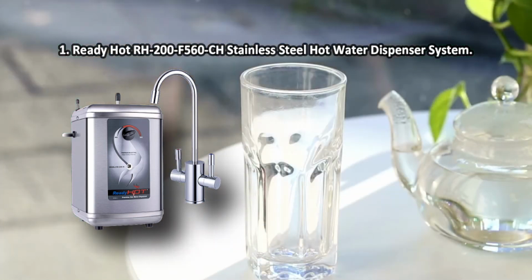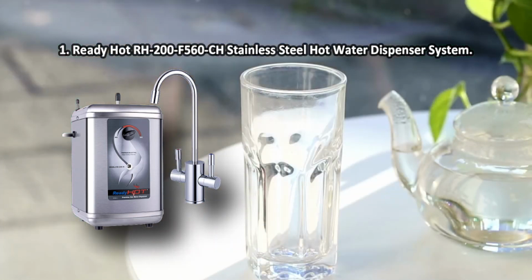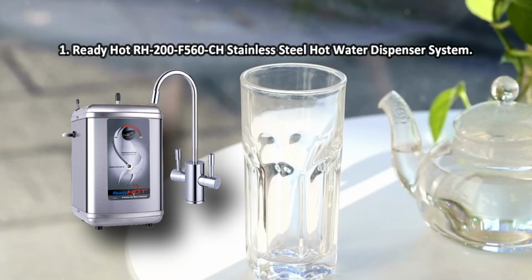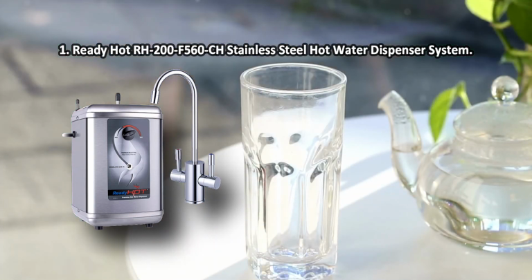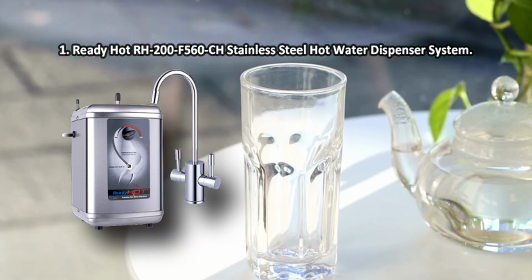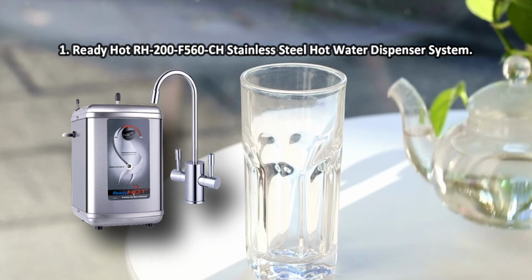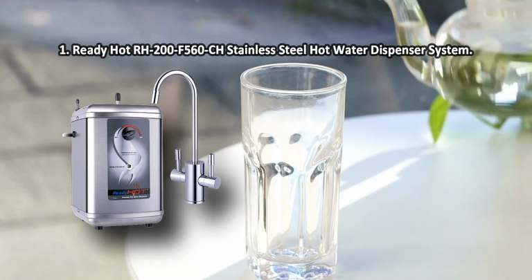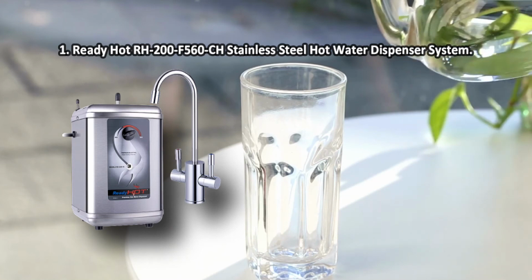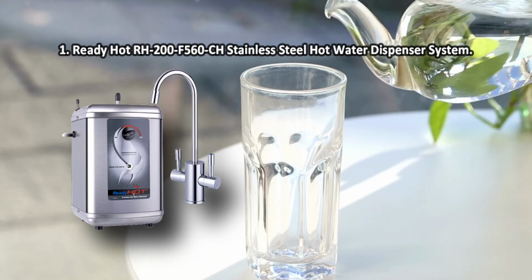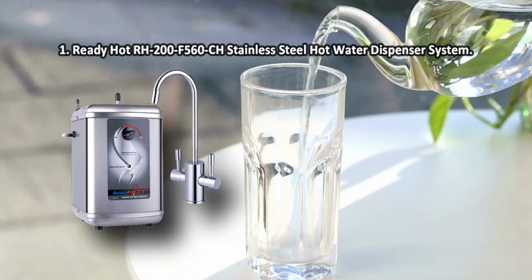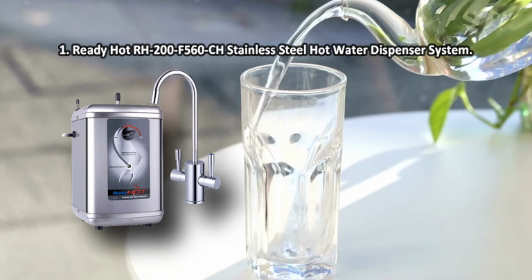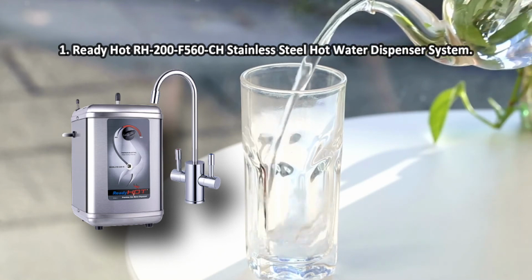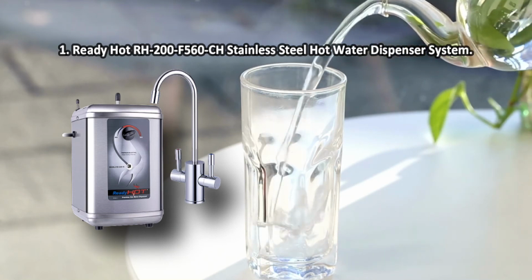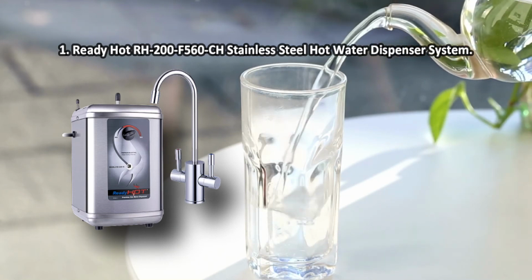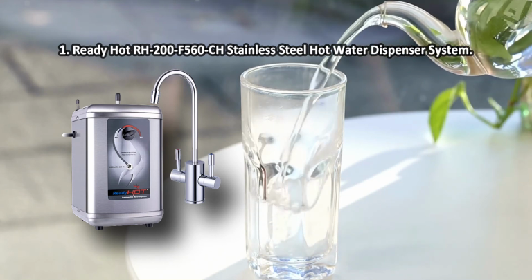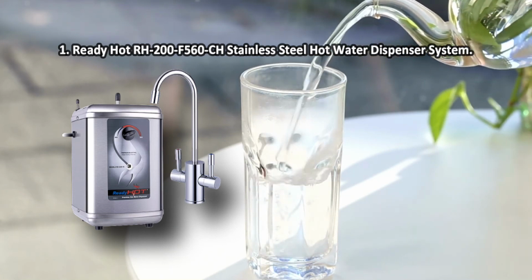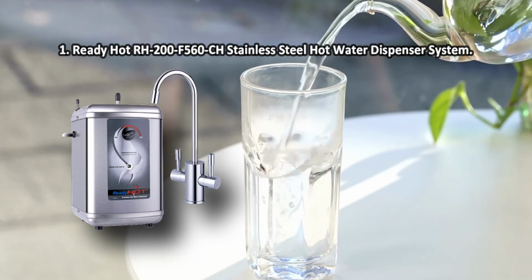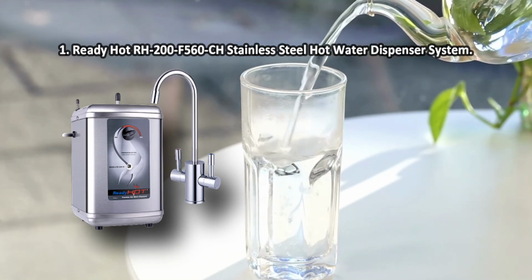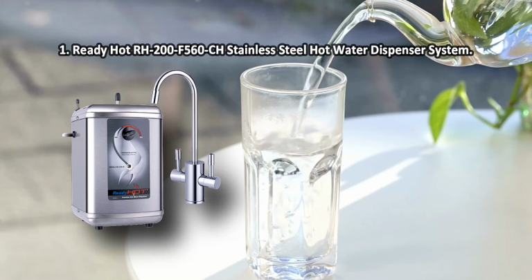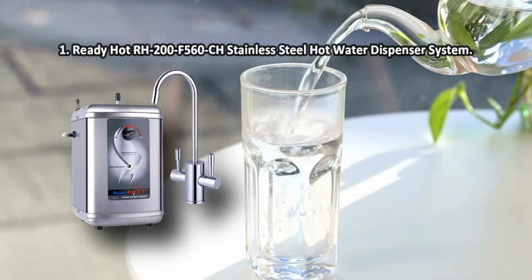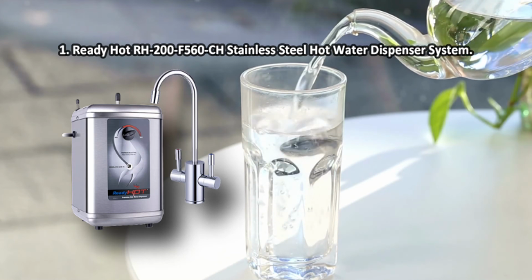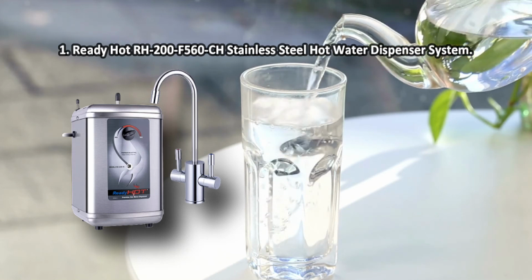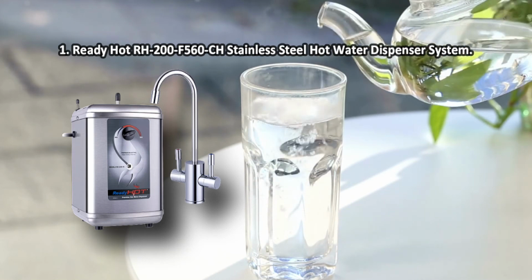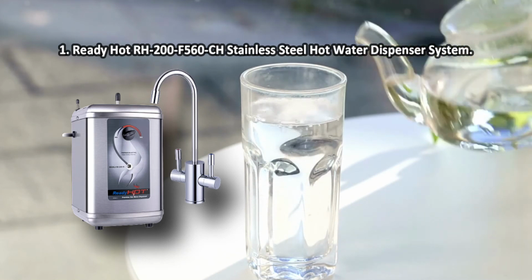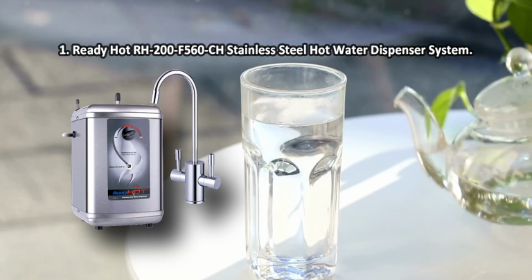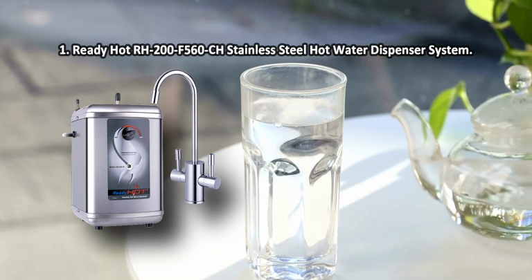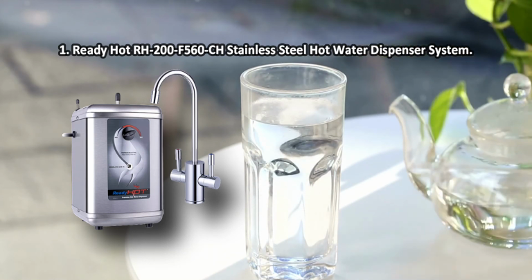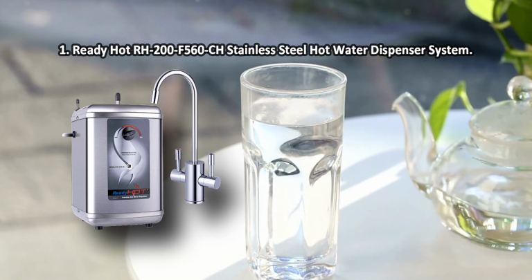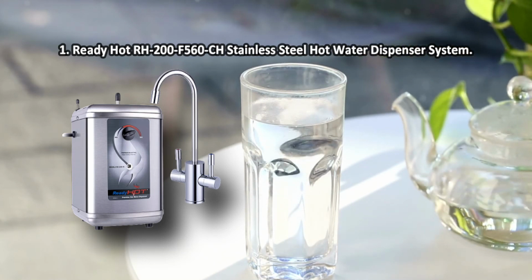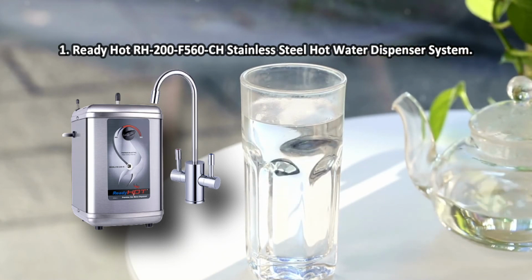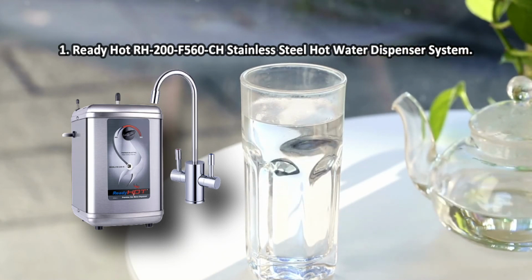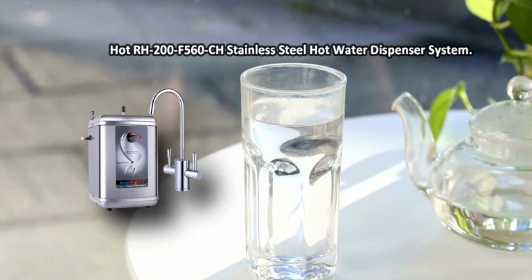The Ready Hot RH-200F-560CH is designed to quickly and conveniently produce hot water for making hot drinks, soups, and more. The device is designed for repeated use, so many years of service are guaranteed. Directions are a little vague.